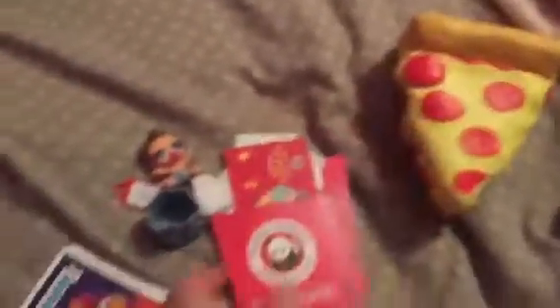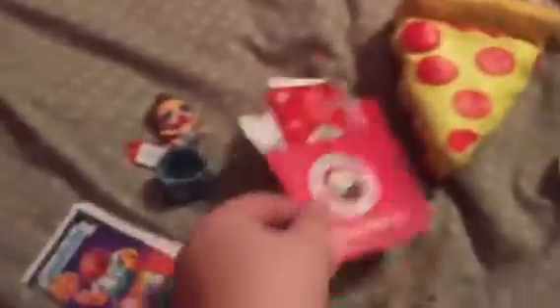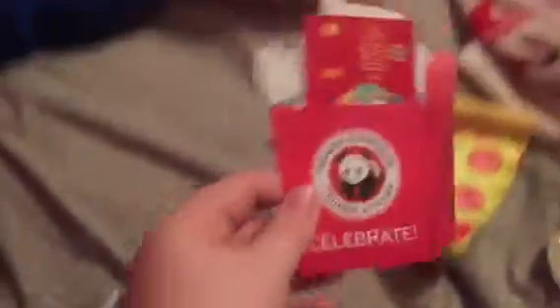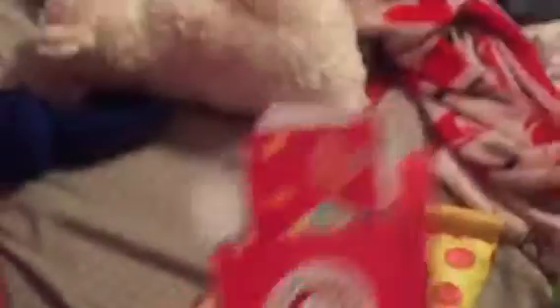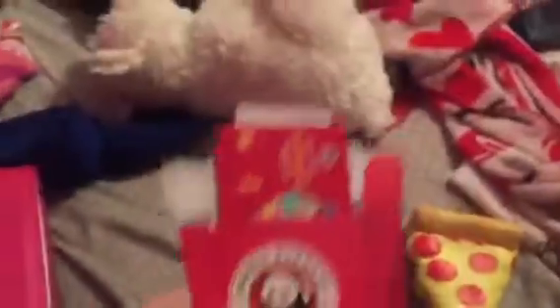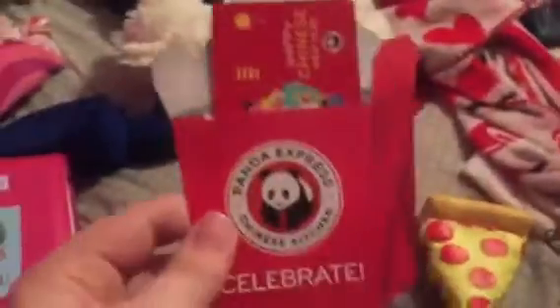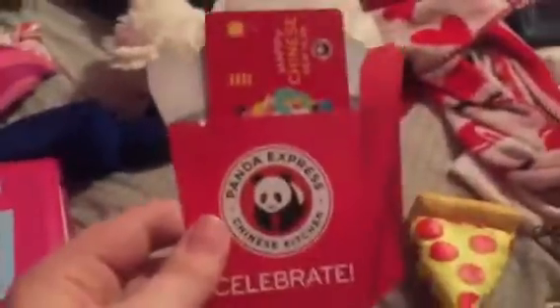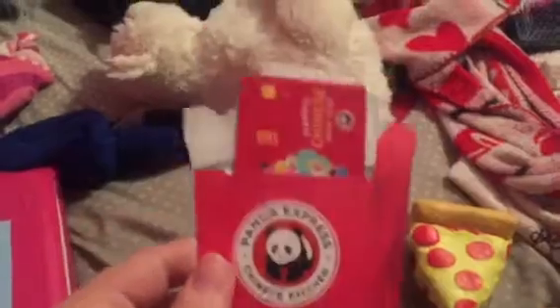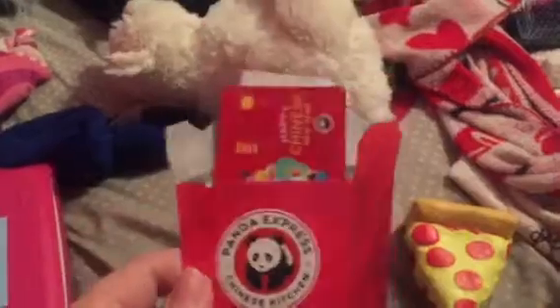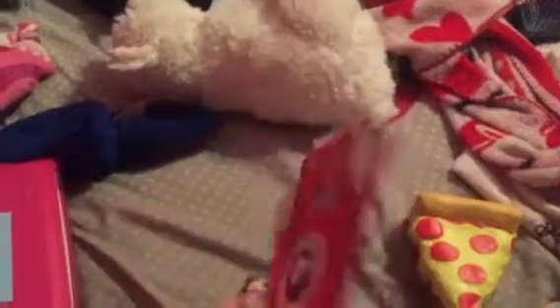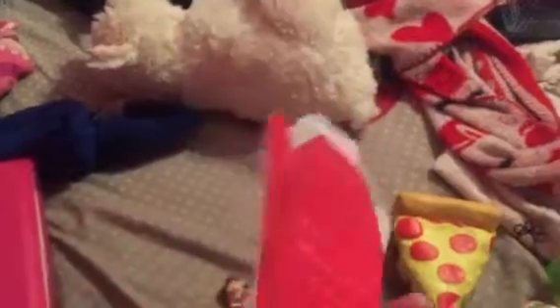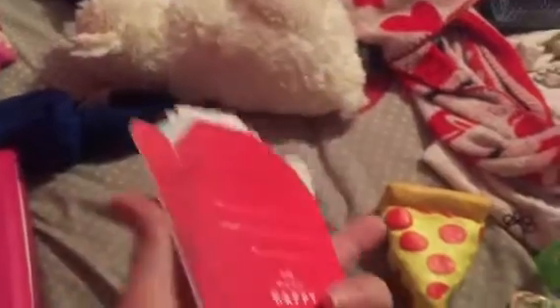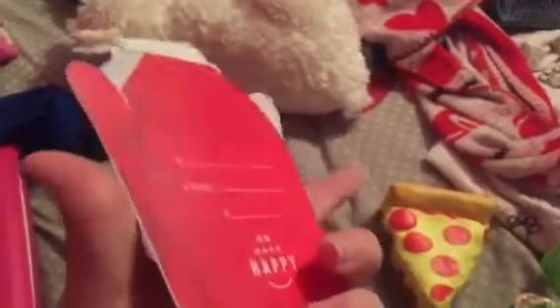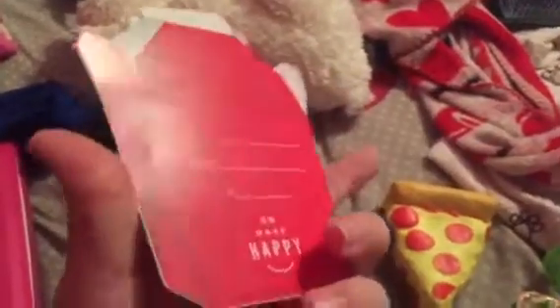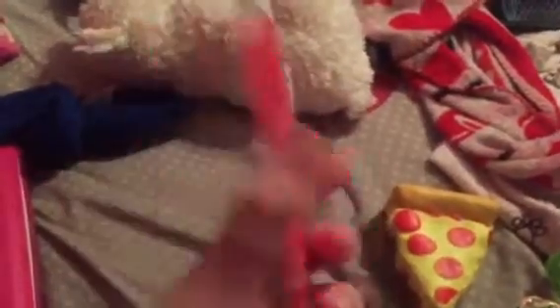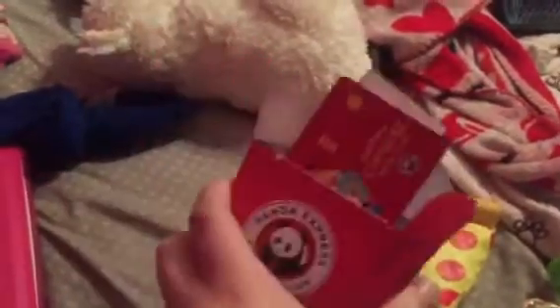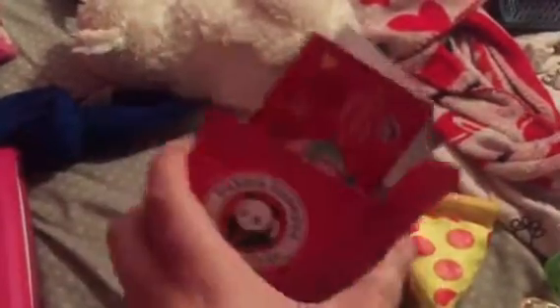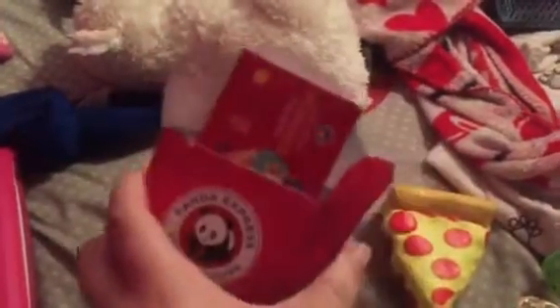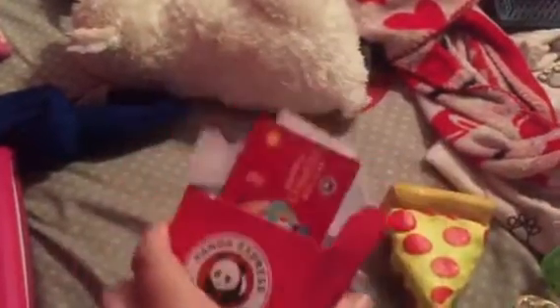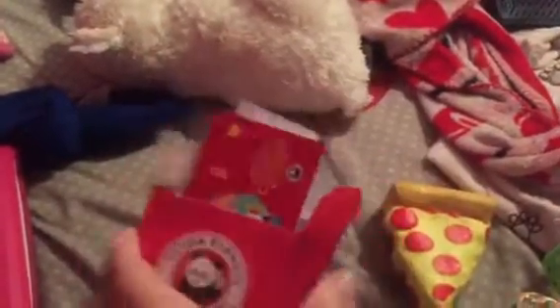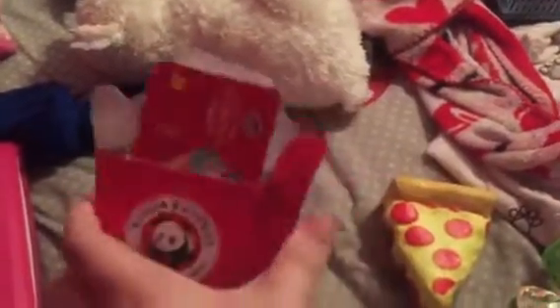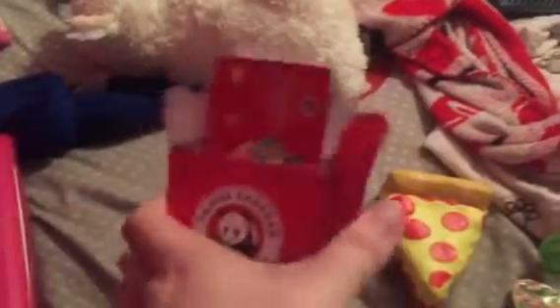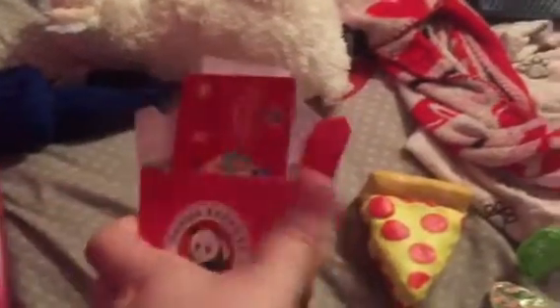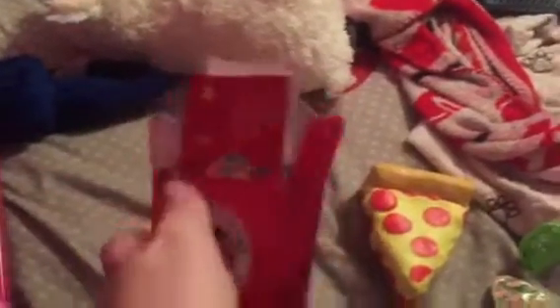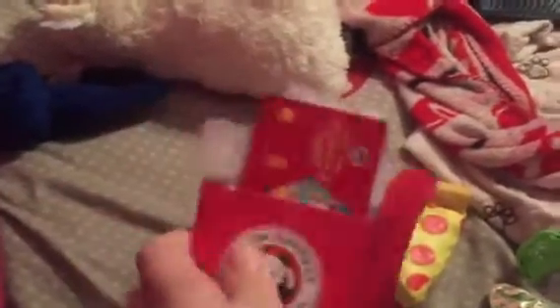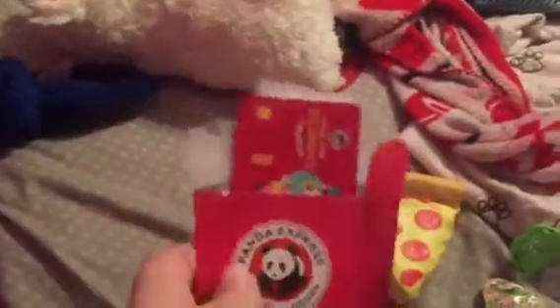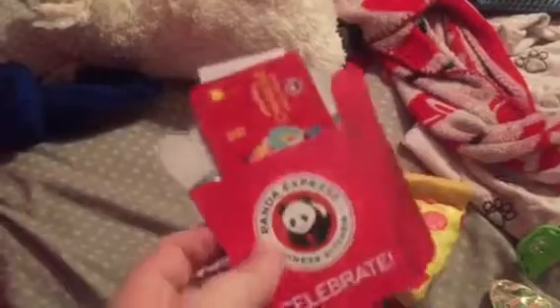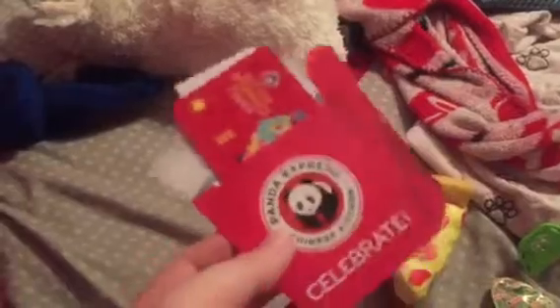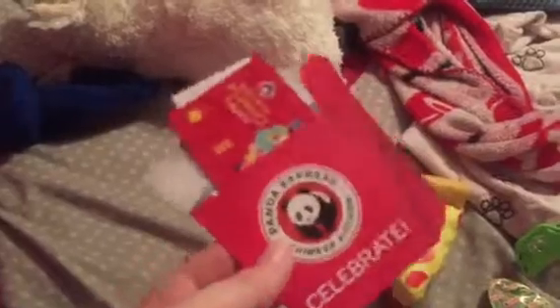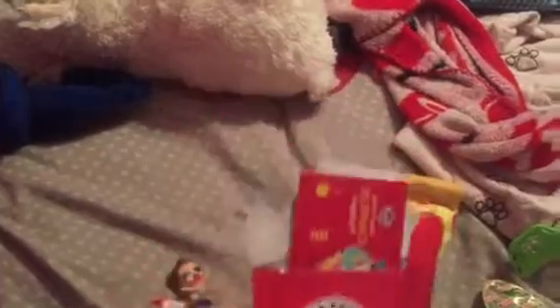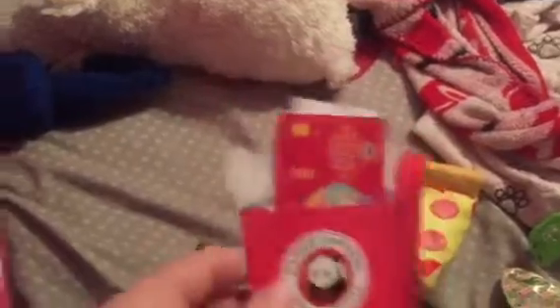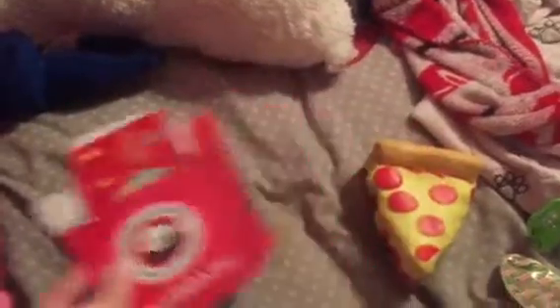I got this gift card to Panda Express. I think it's got $25 on it. The last one I got for Christmas, I used it all up.